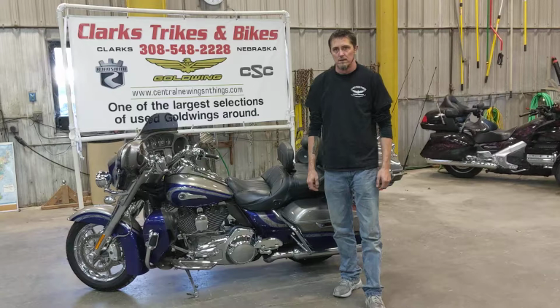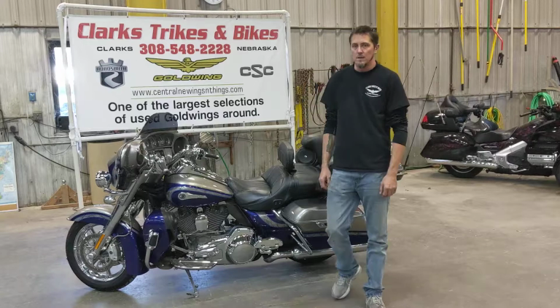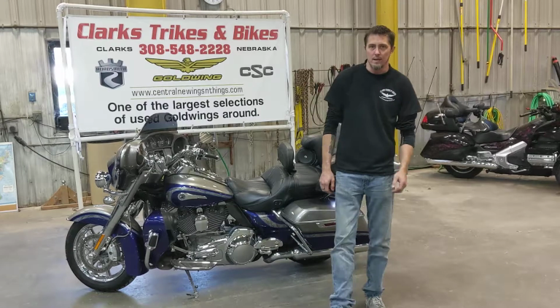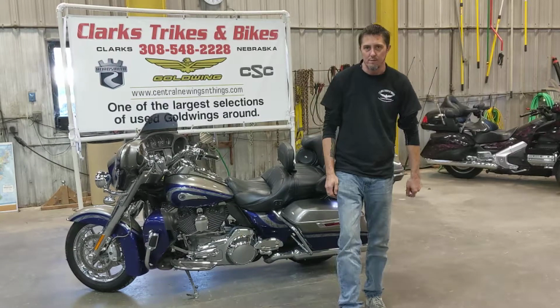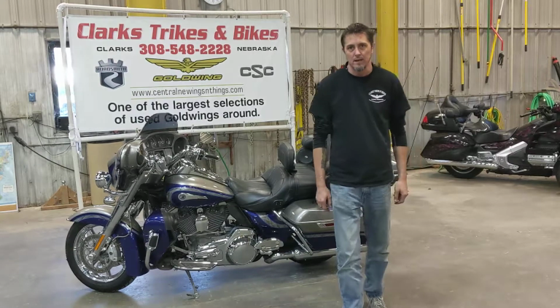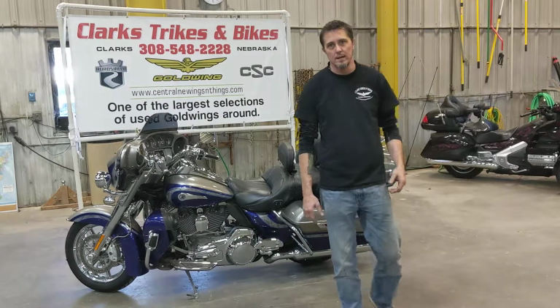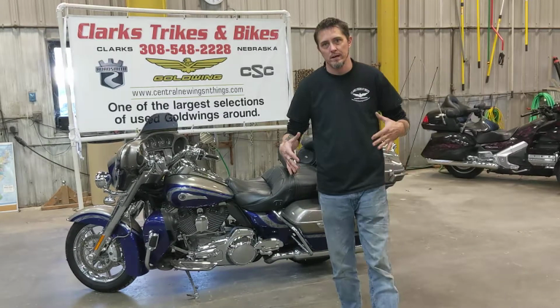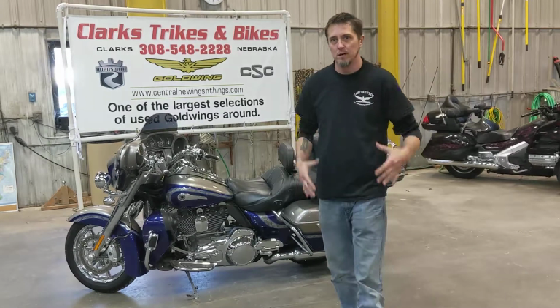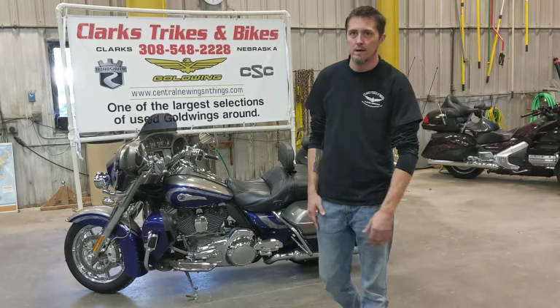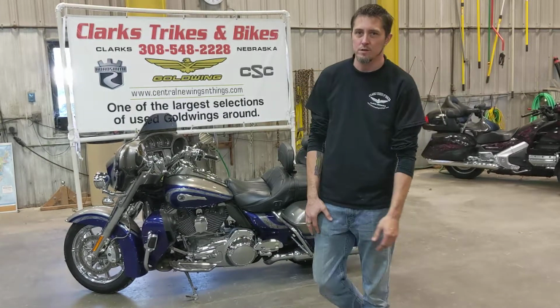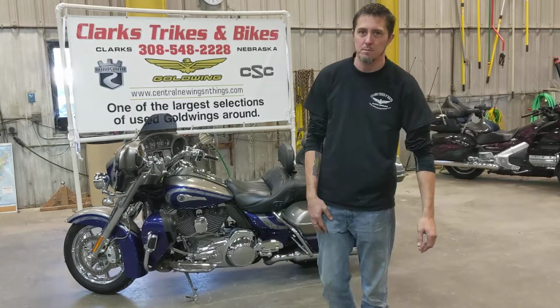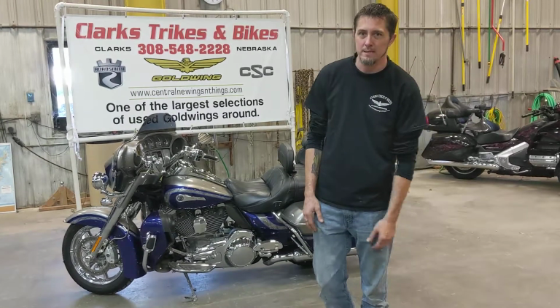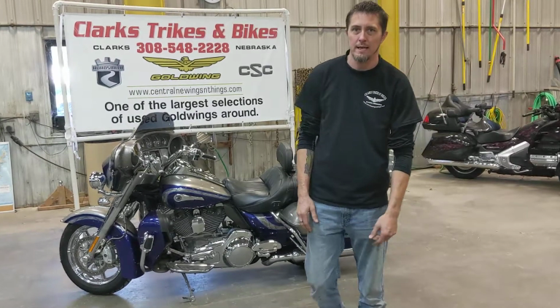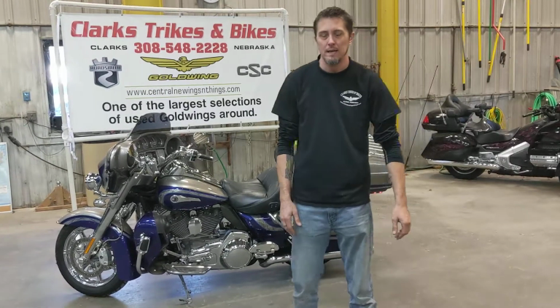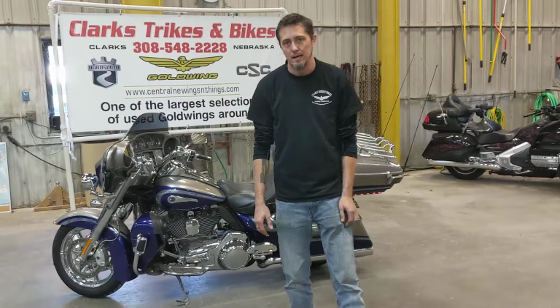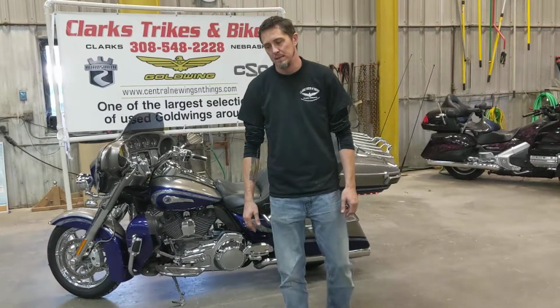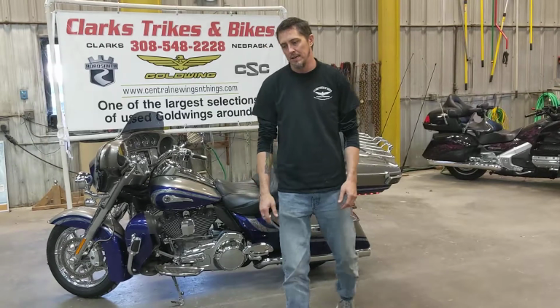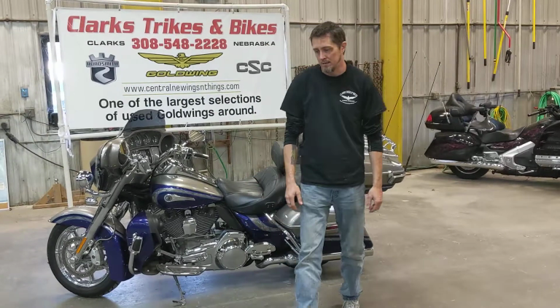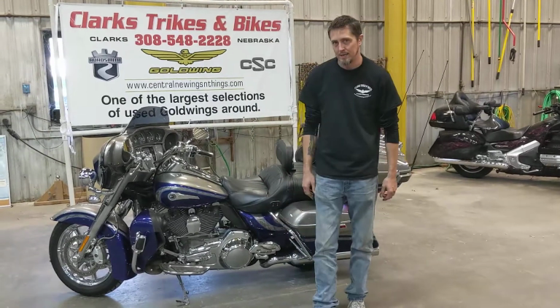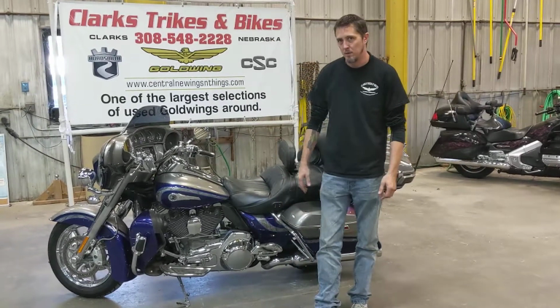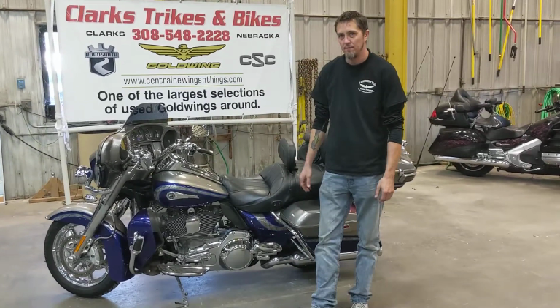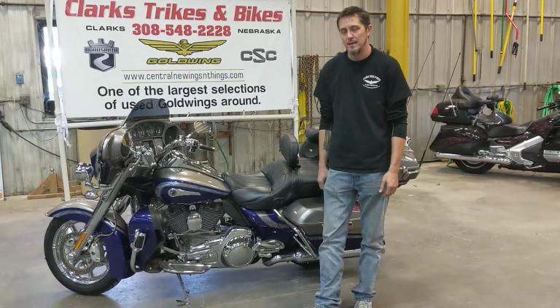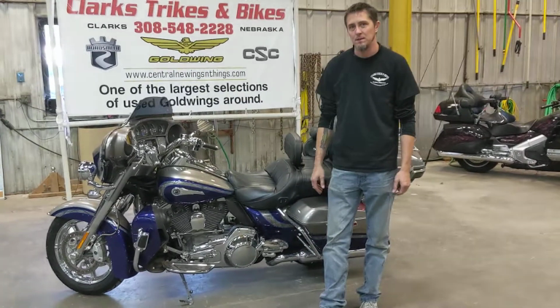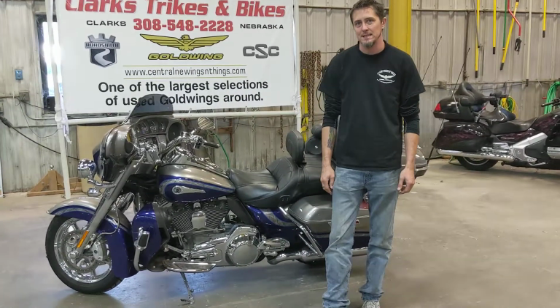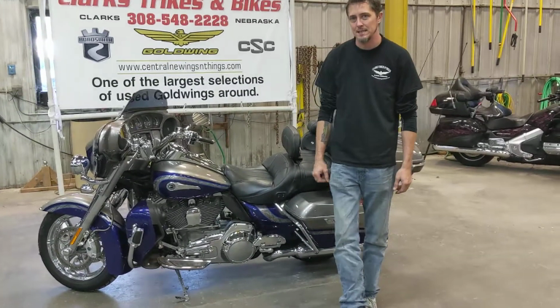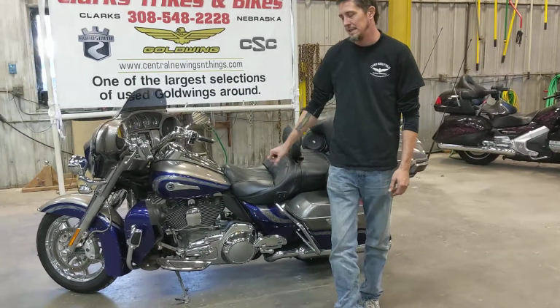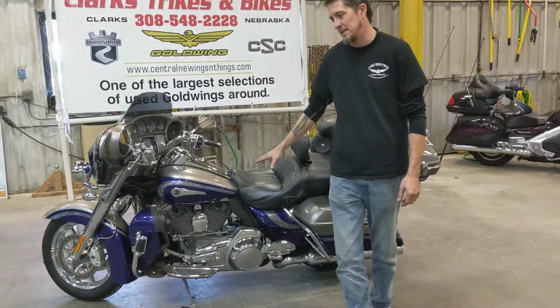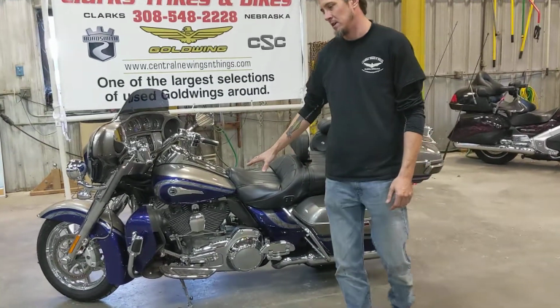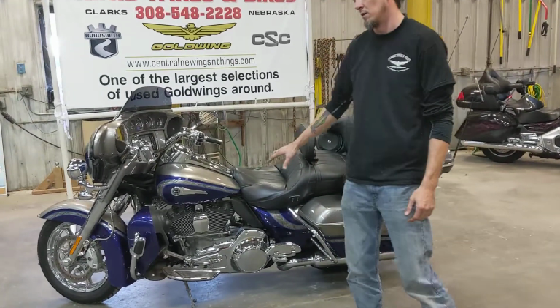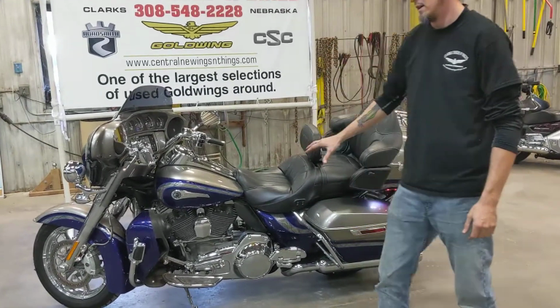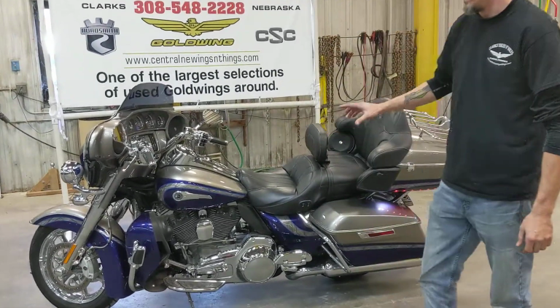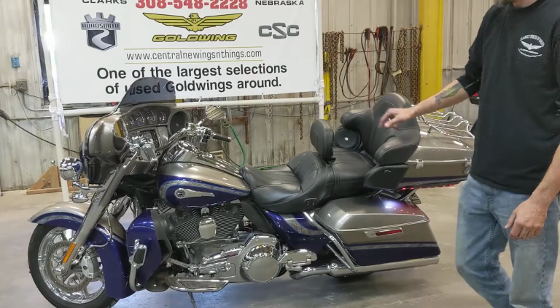Hey everybody, Eric and Joe here at Clark's Trikes and Bikes today. Today on the lineup, we have got a 2016 CVO Limited.